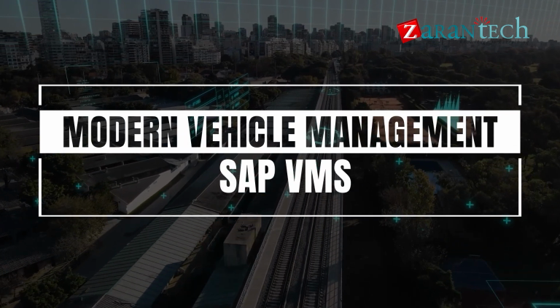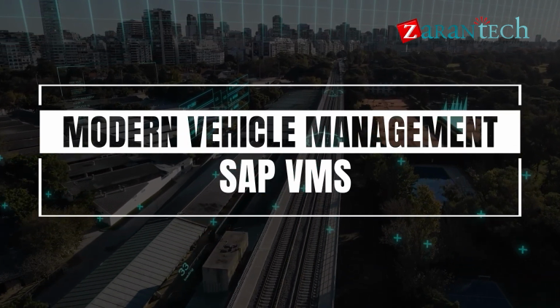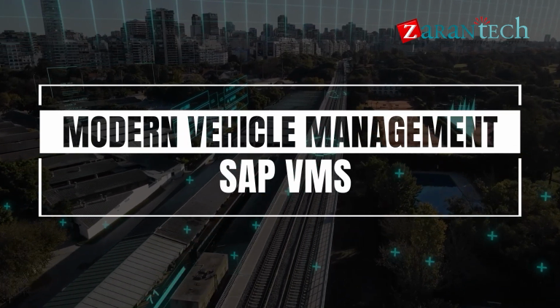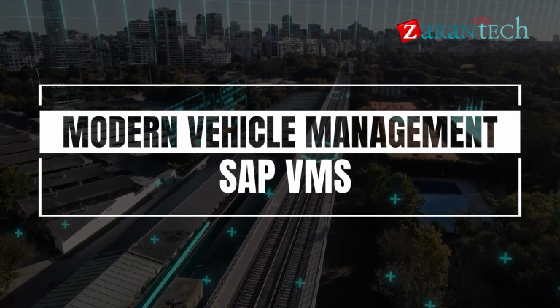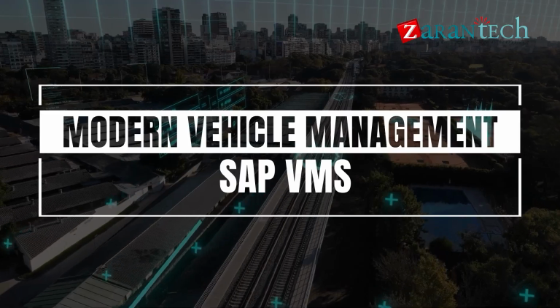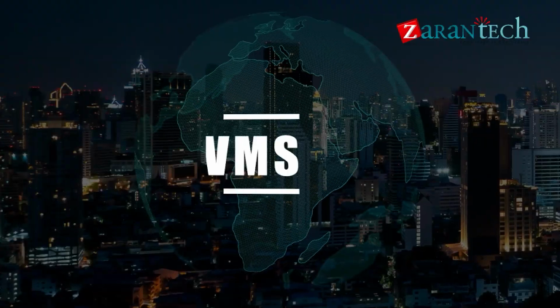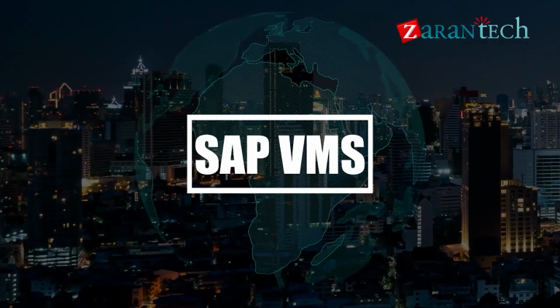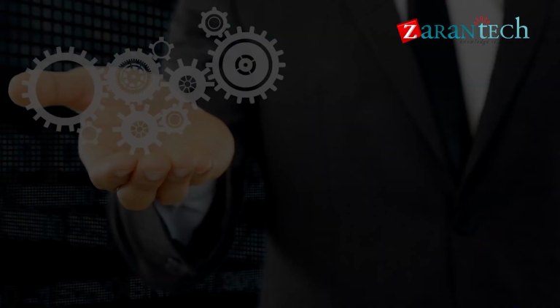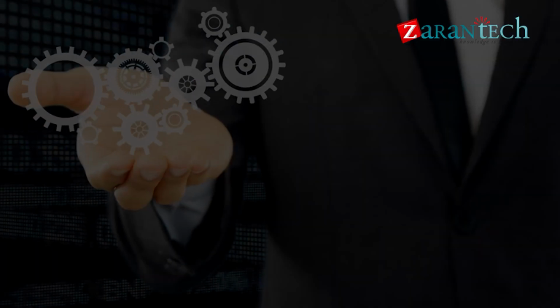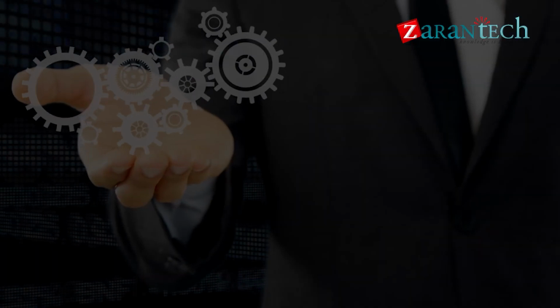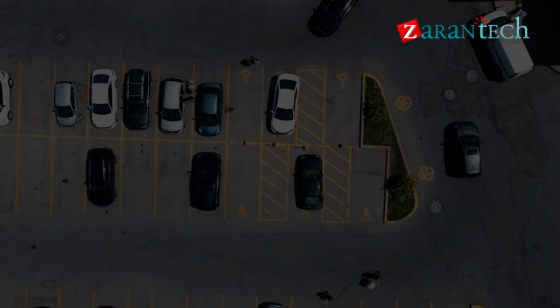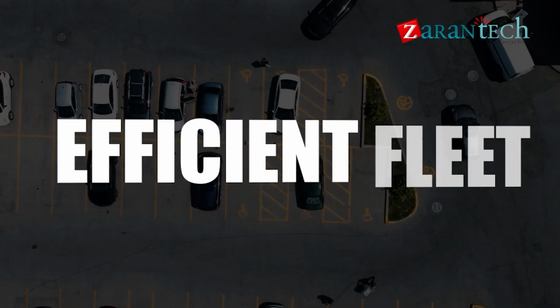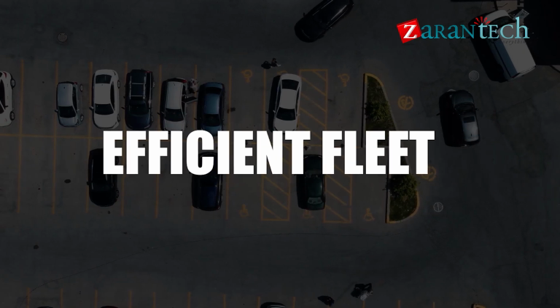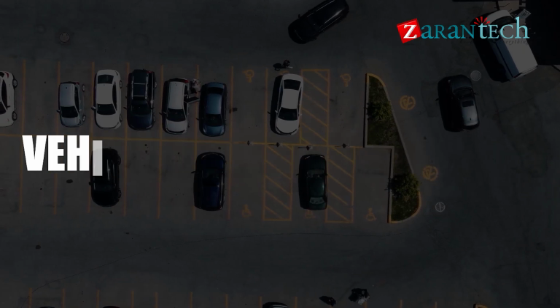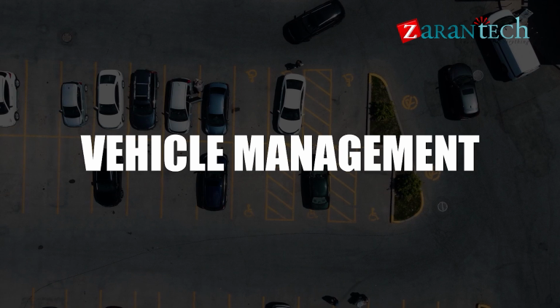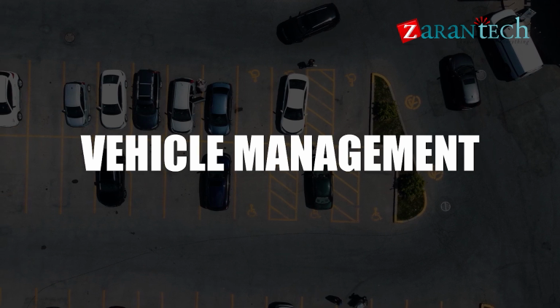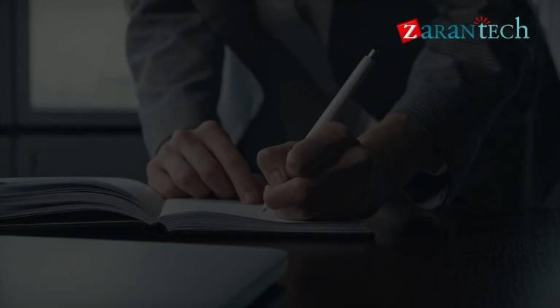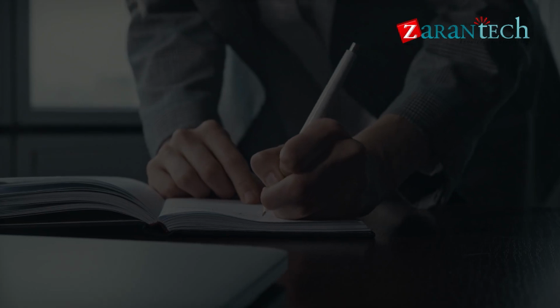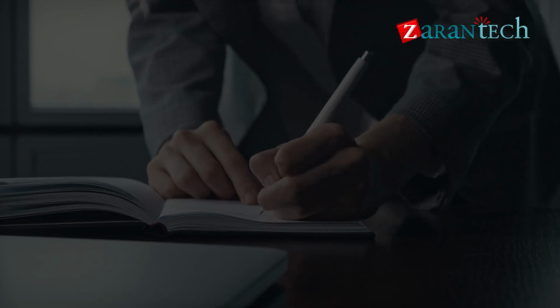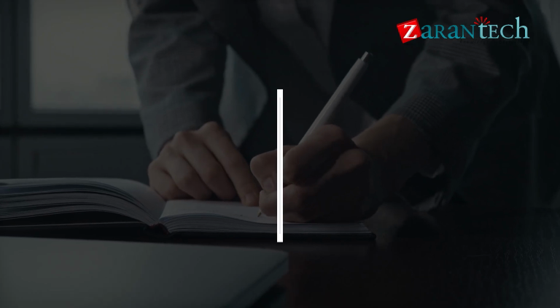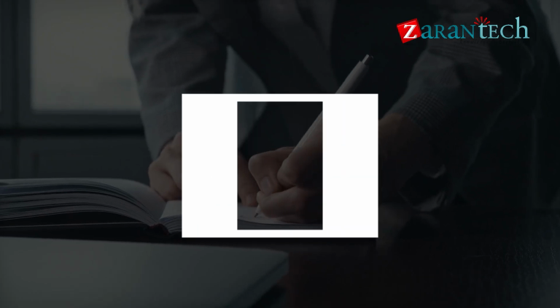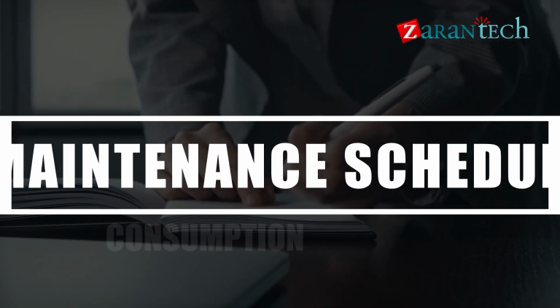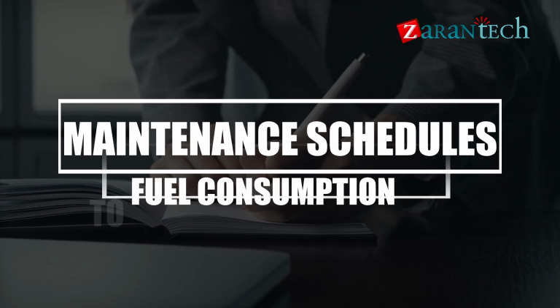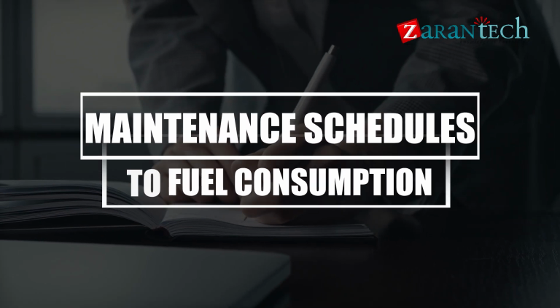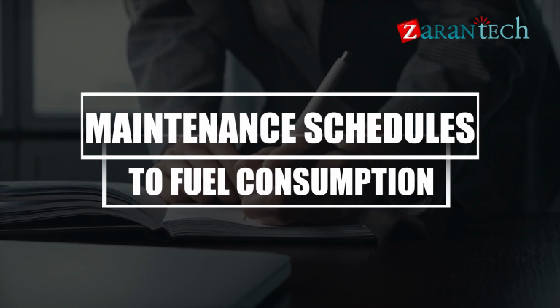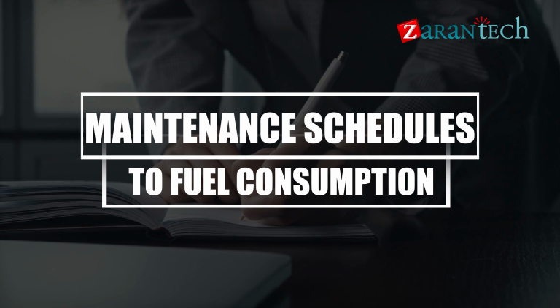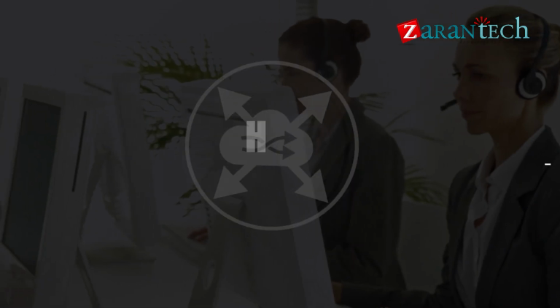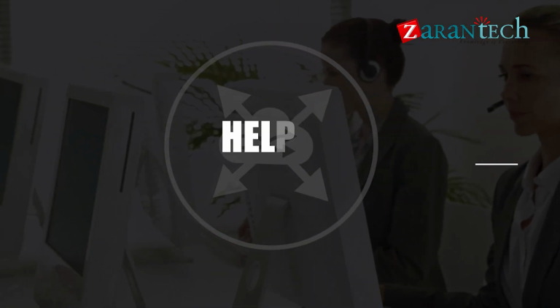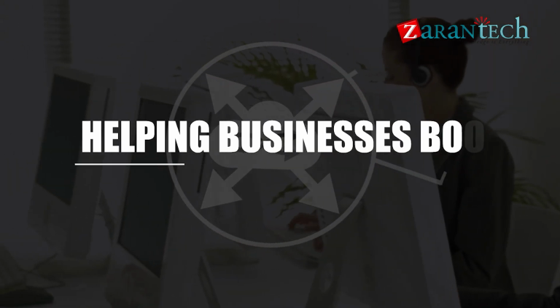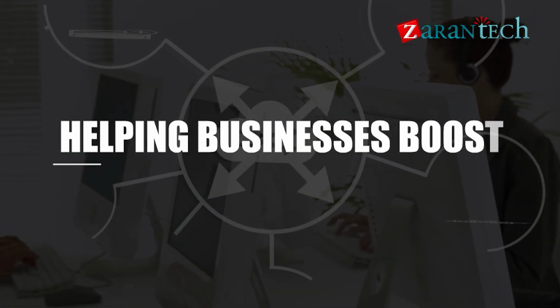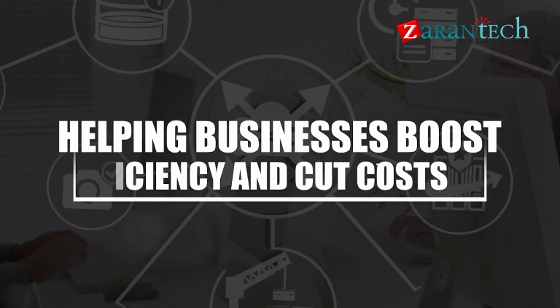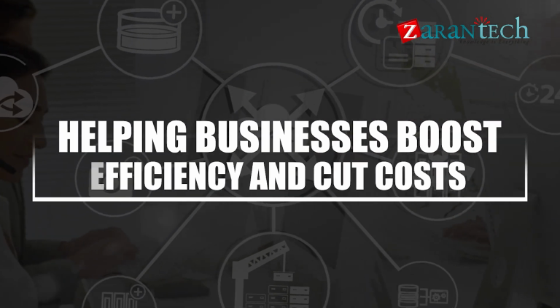SAP VMS is a powerful software for efficient fleet and vehicle management, covering everything from maintenance schedules to fuel consumption, helping businesses boost efficiency and cut costs.